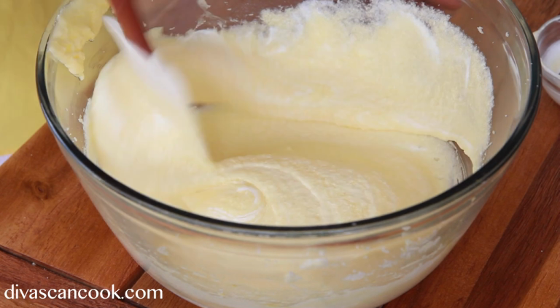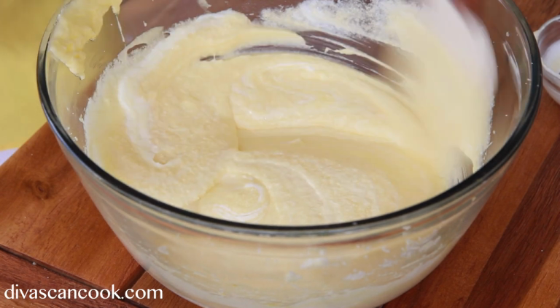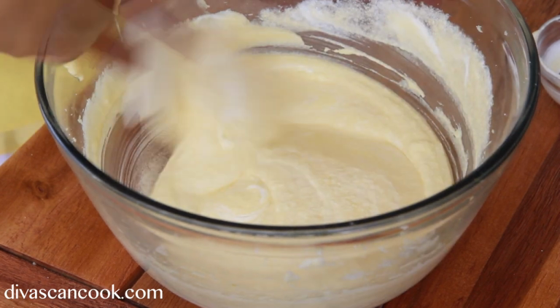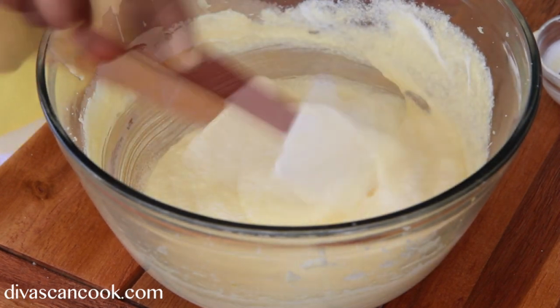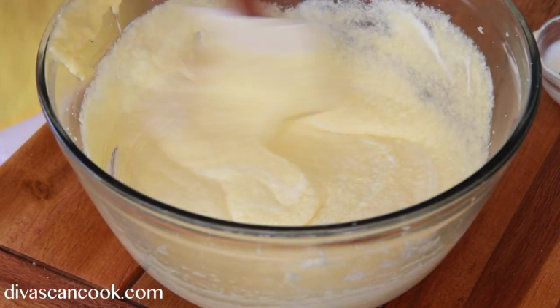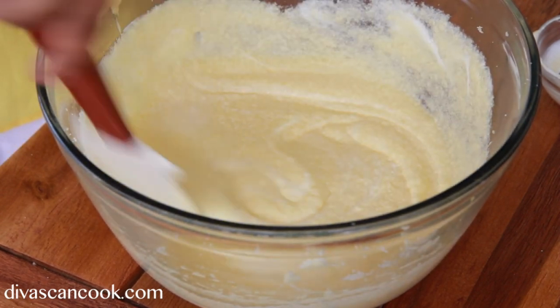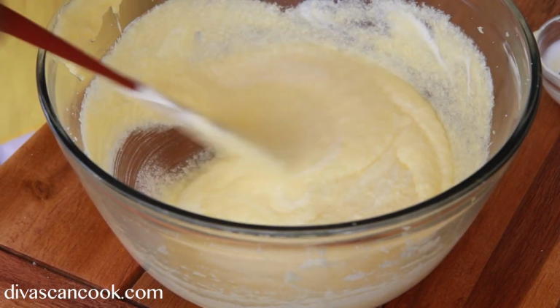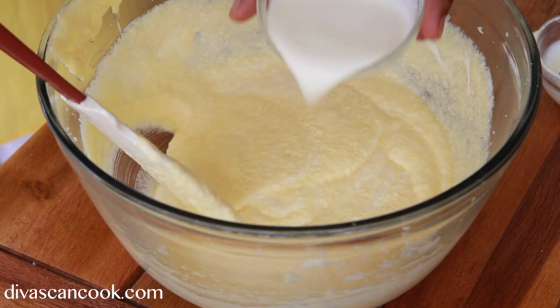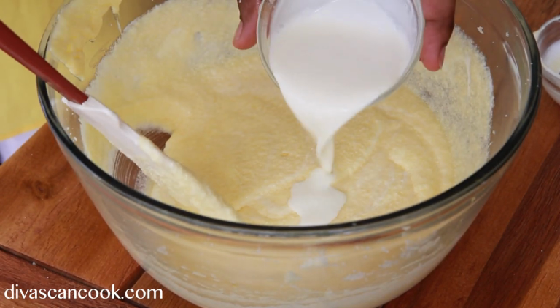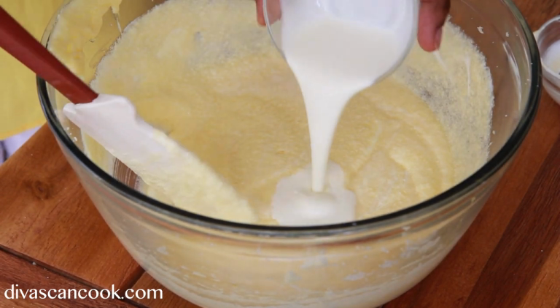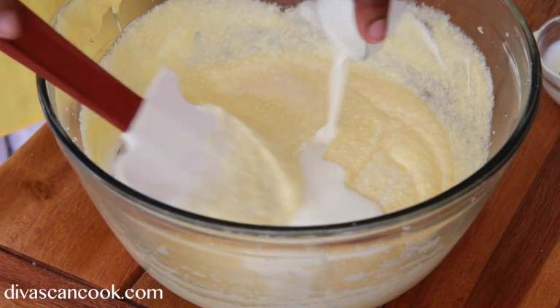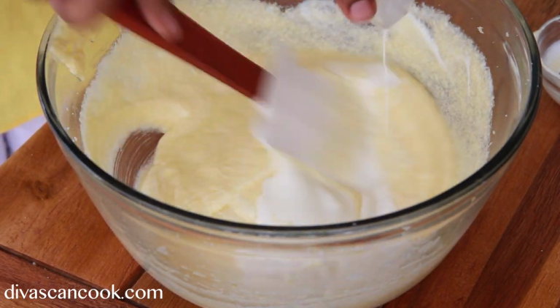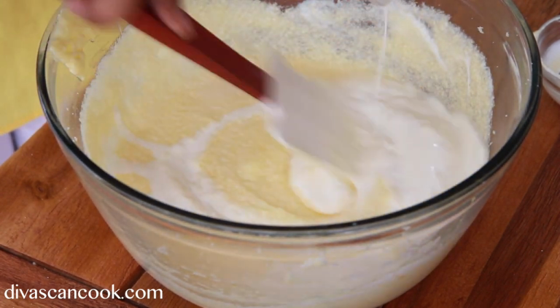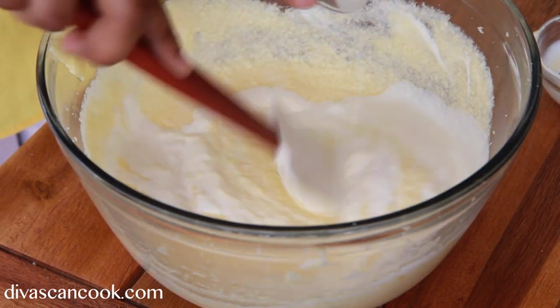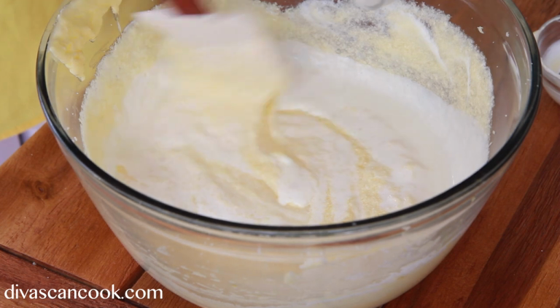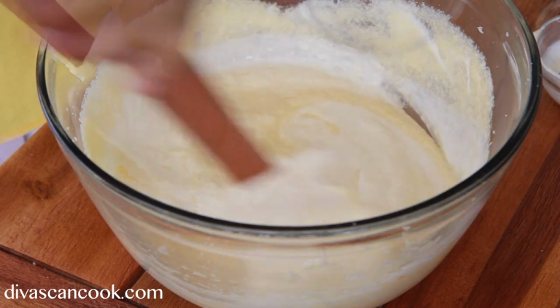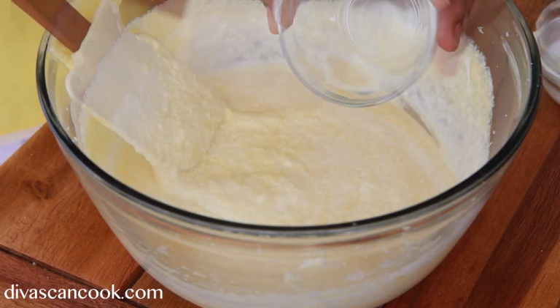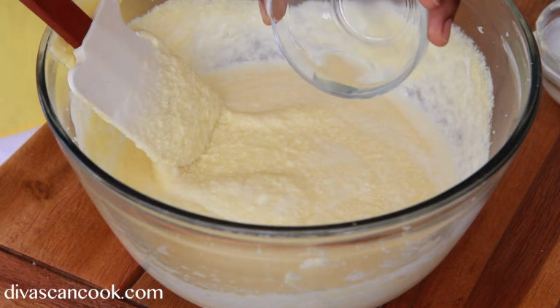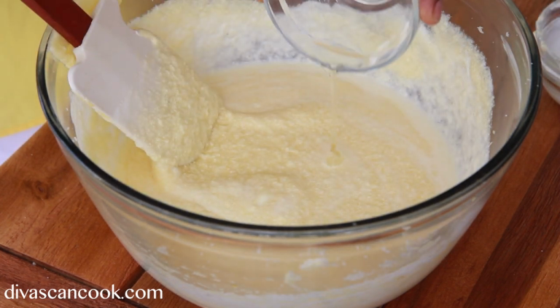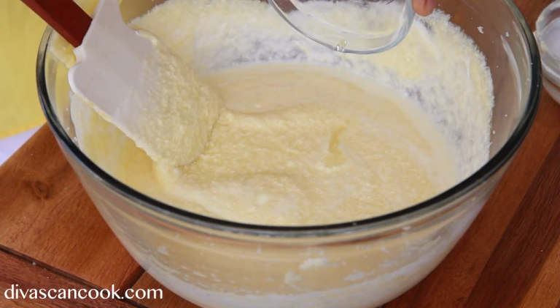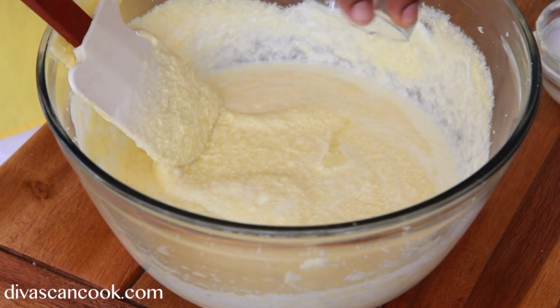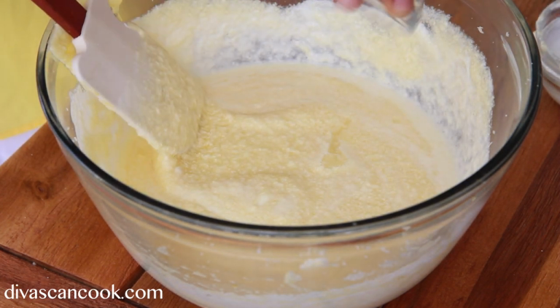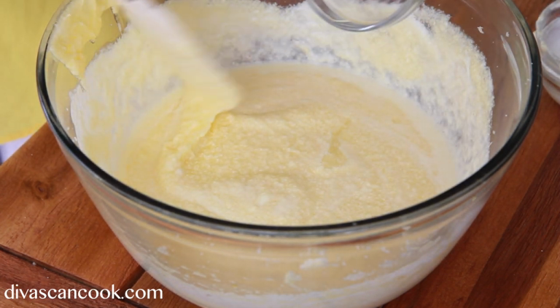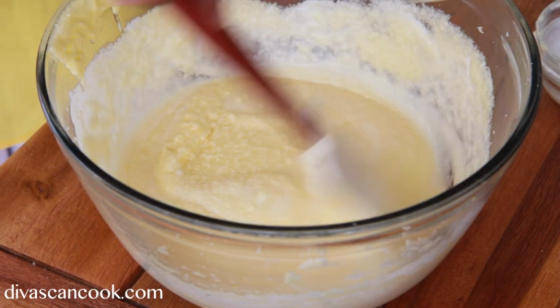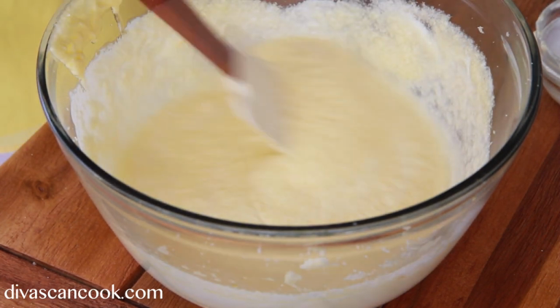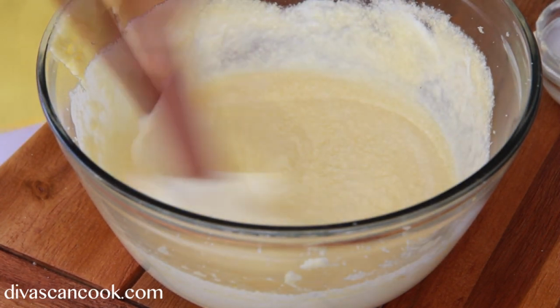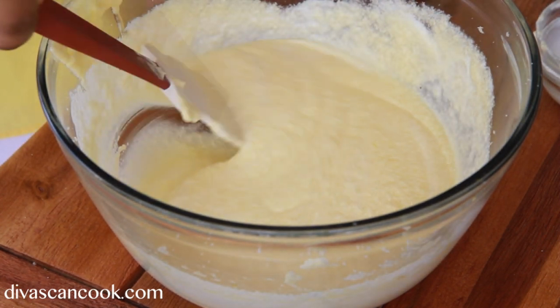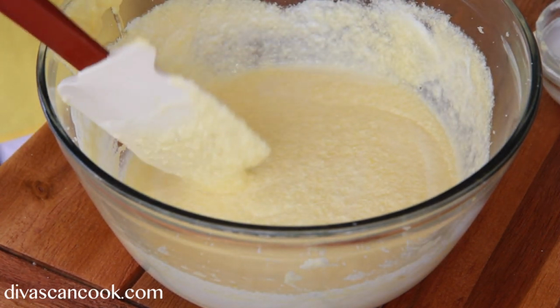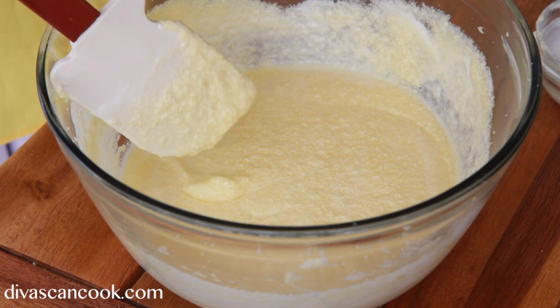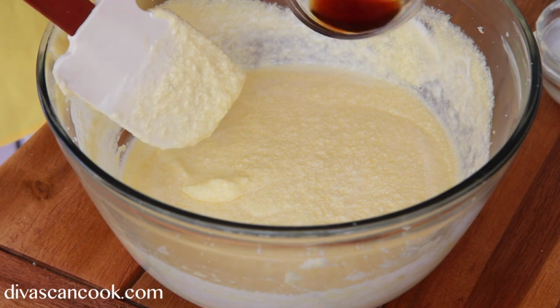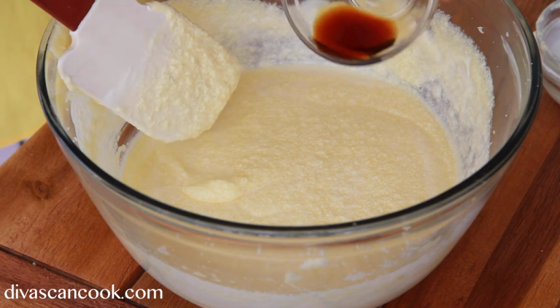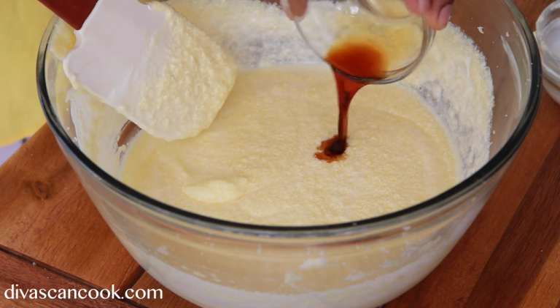Then we're going to add in some heavy whipping cream. That looks good. Go ahead and add in a little bit of almond extract — I love this stuff. Then we're going to add in some vanilla extract.